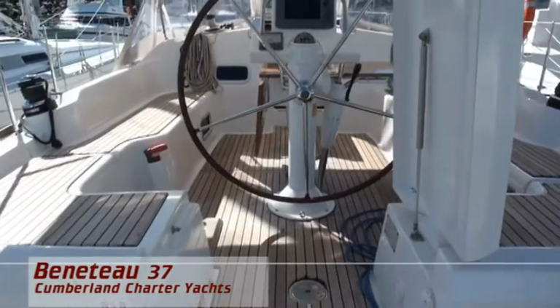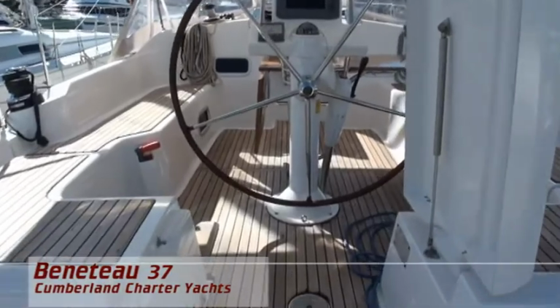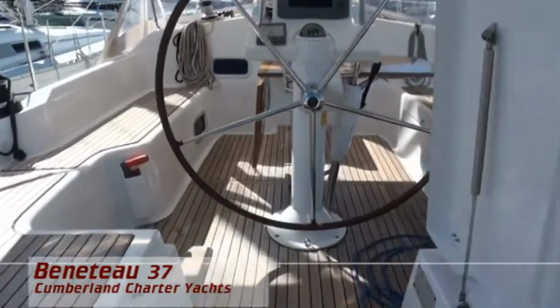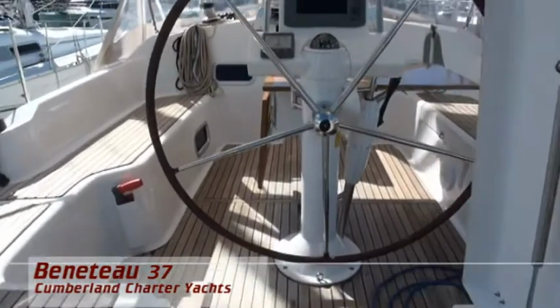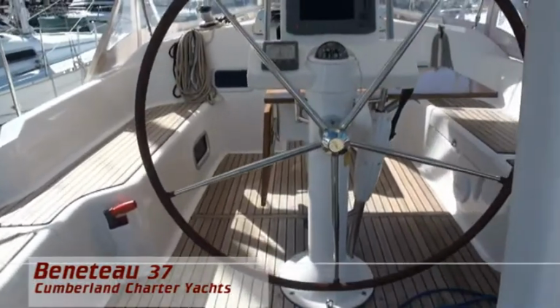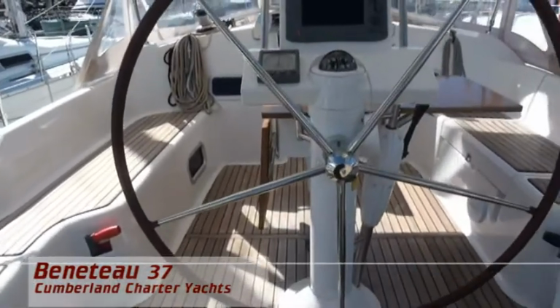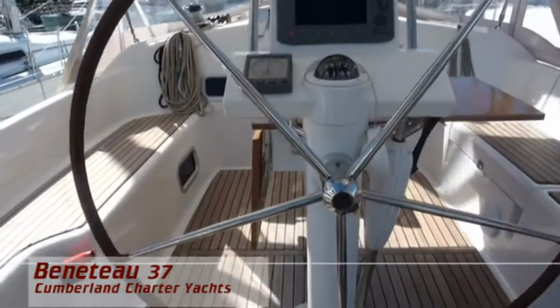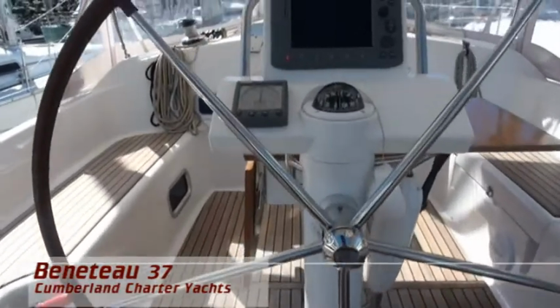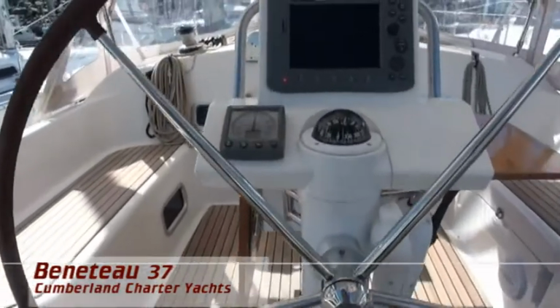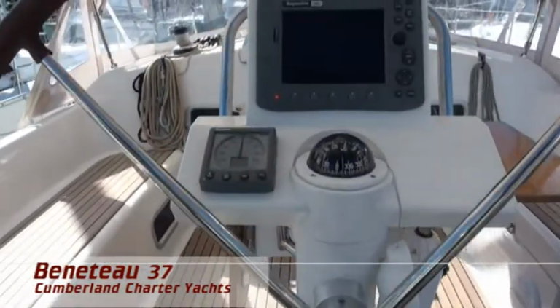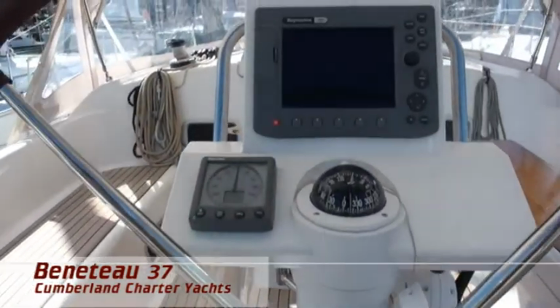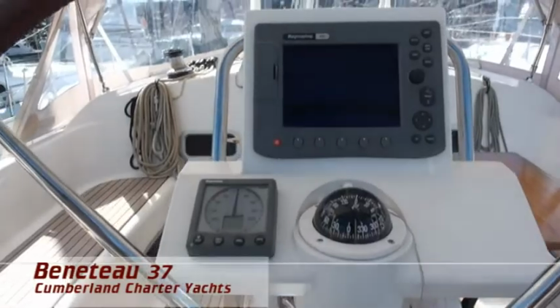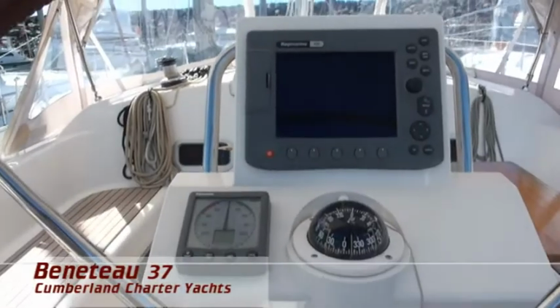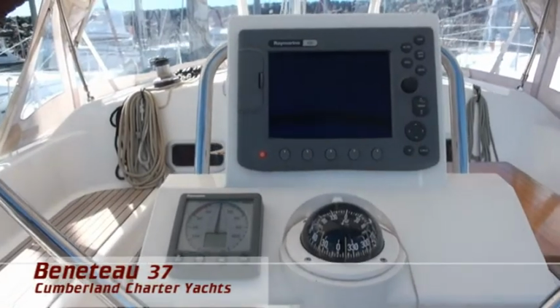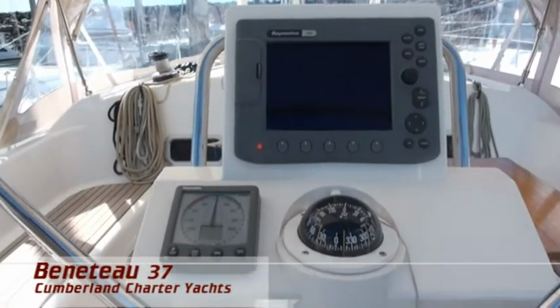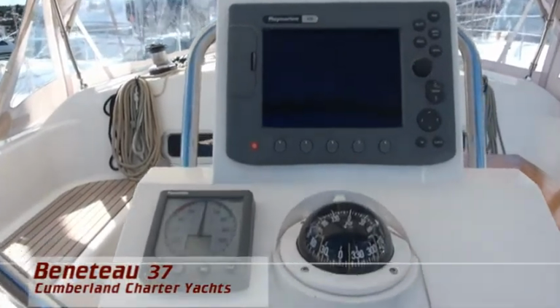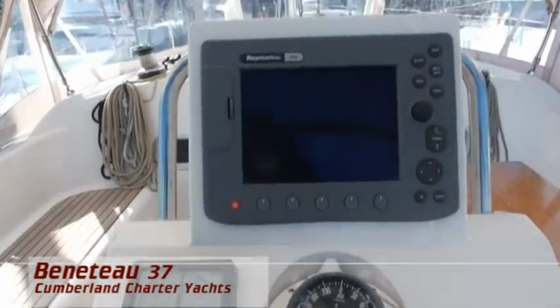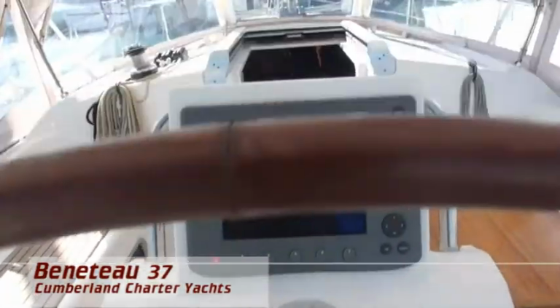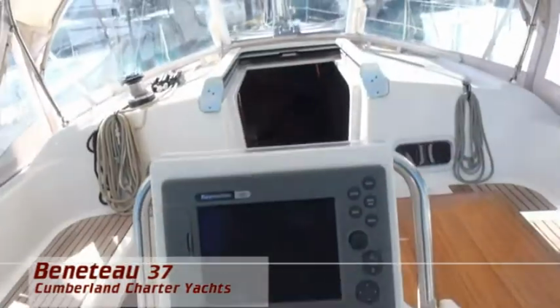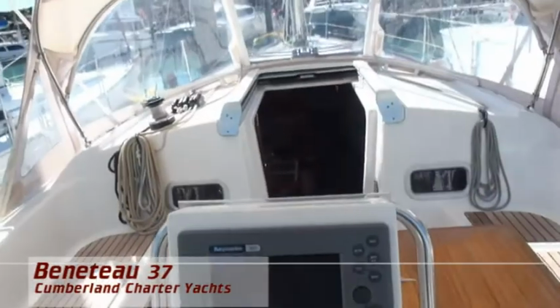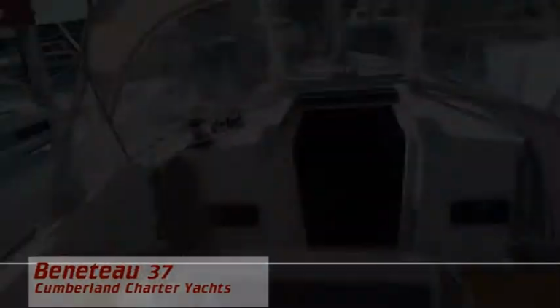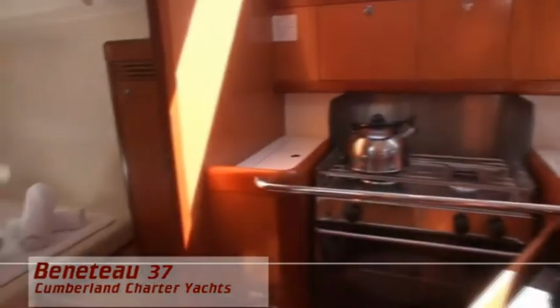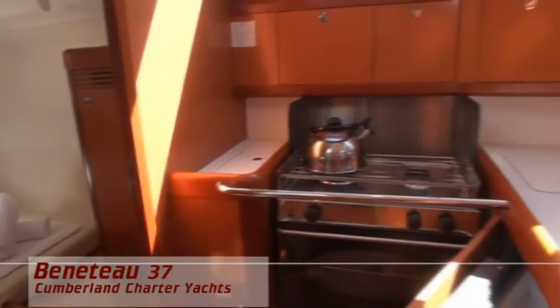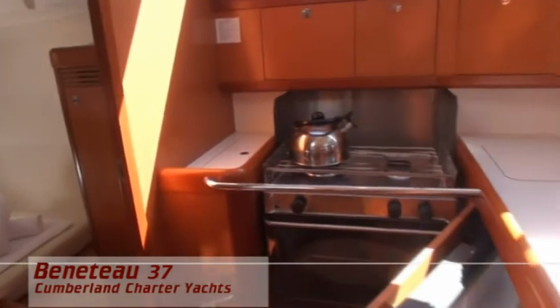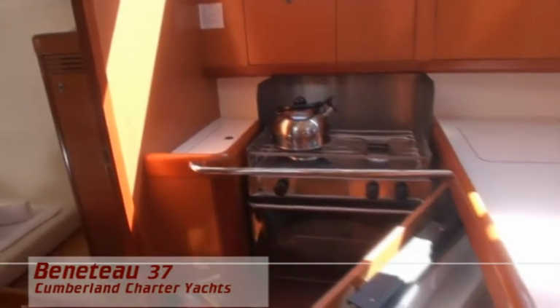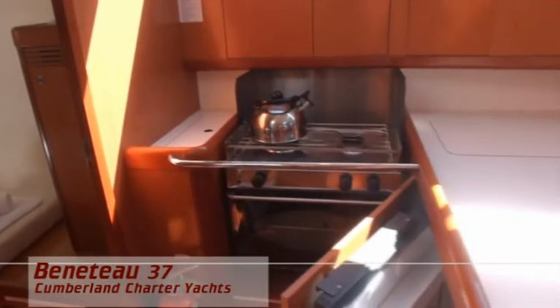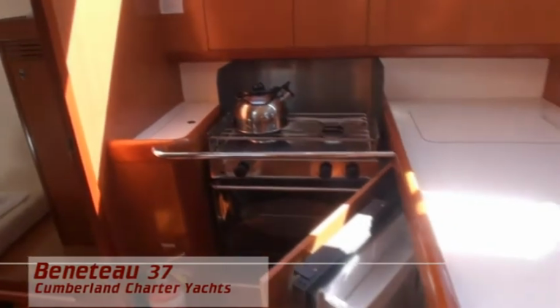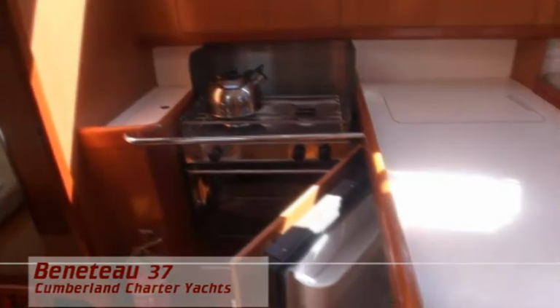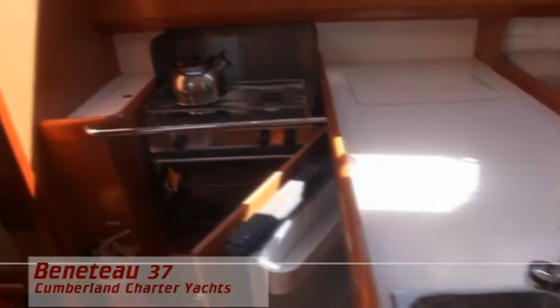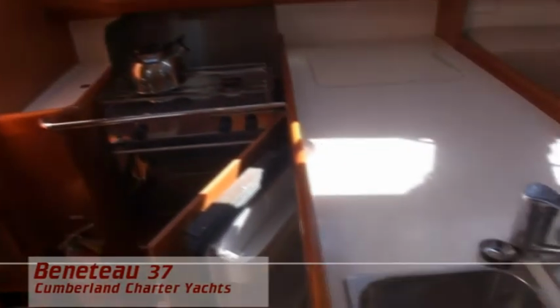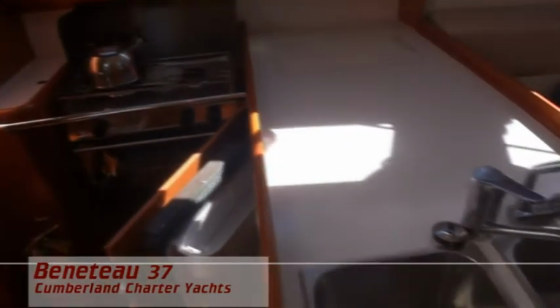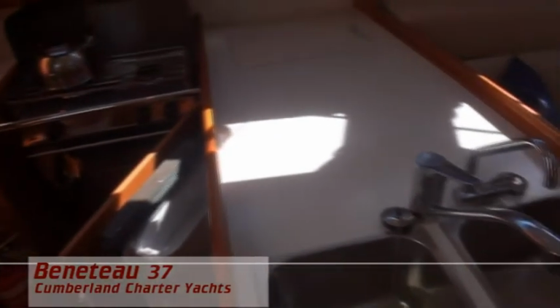Welcome aboard Little One, the Beneteau 37 in the Cumberland Charliot's fleet. Launched in 2009, these new style Beneteaus are definitely the best looking yachts on the water. Perfect for four to six people, there is no better way to sail the Whitsundays.